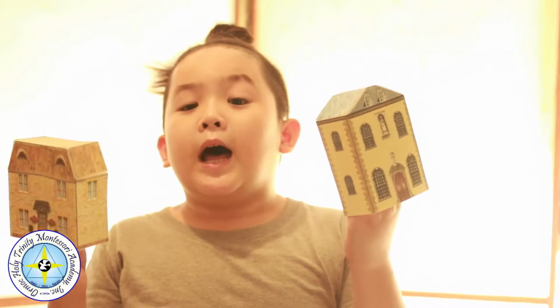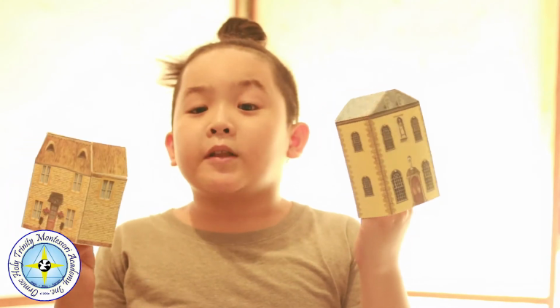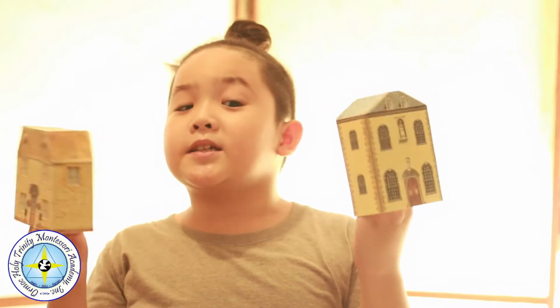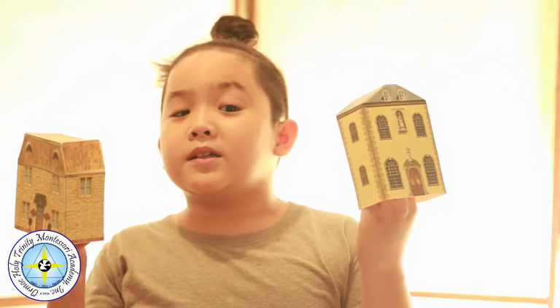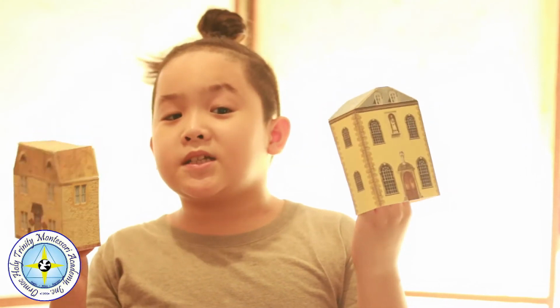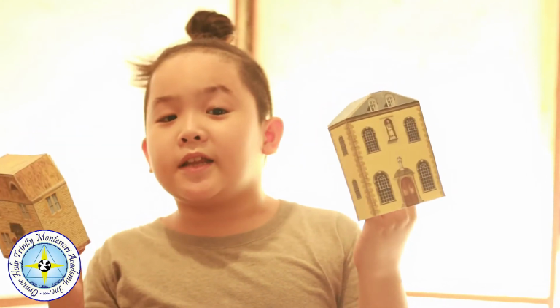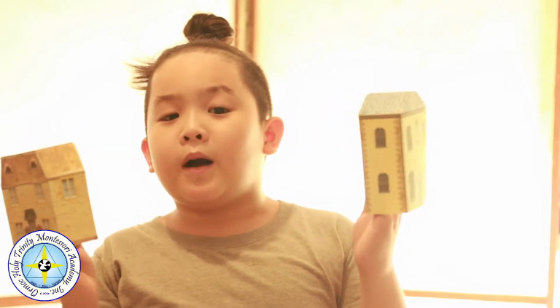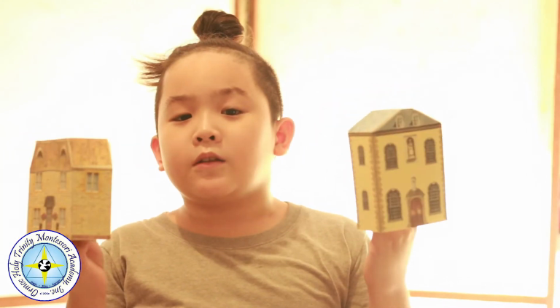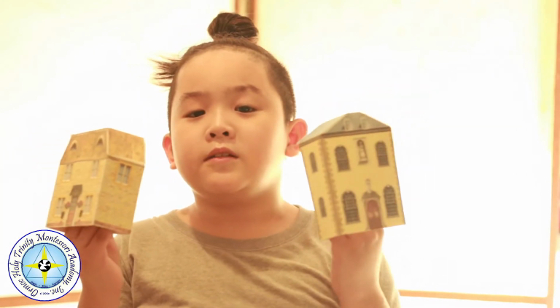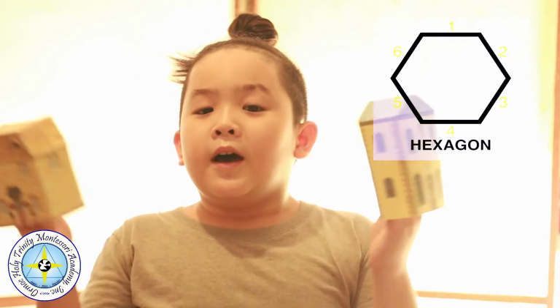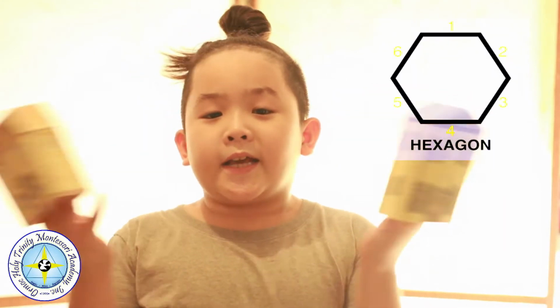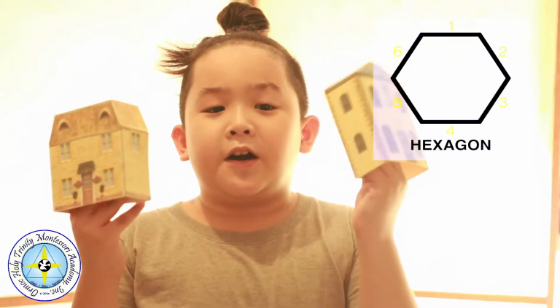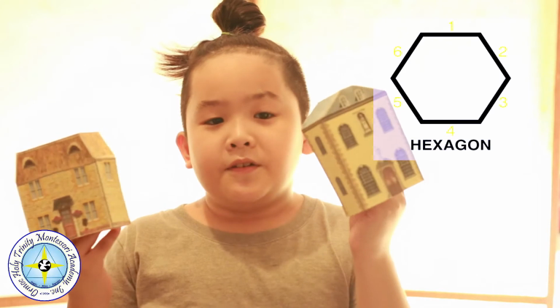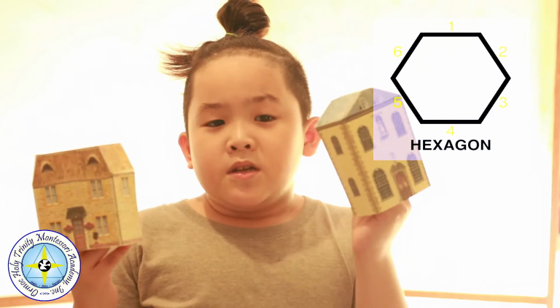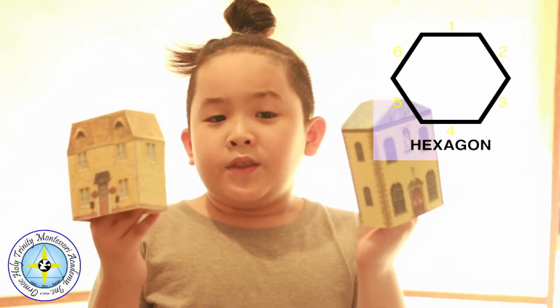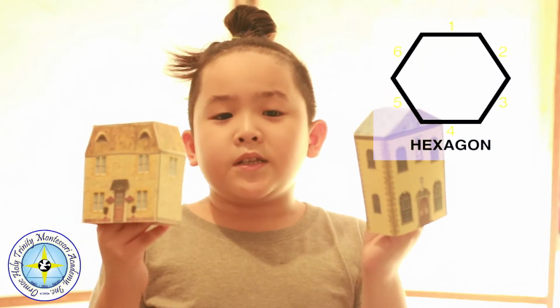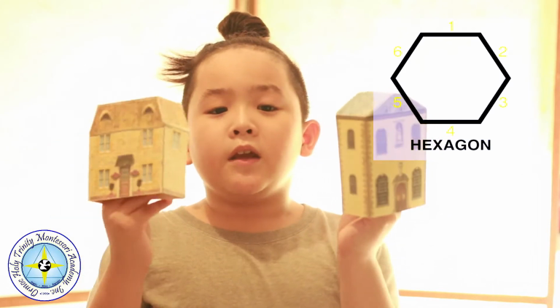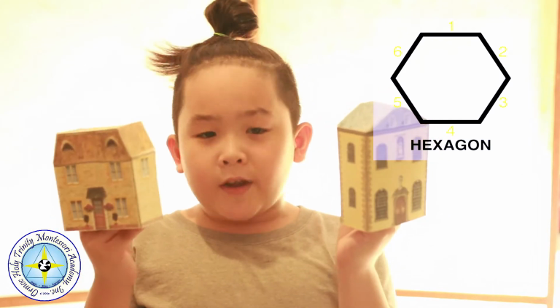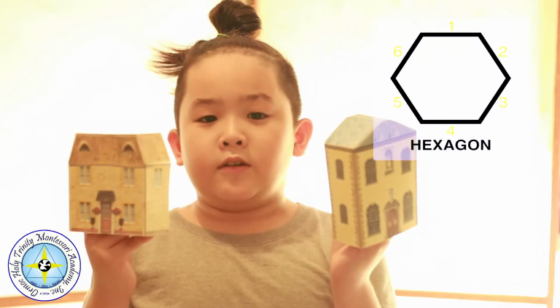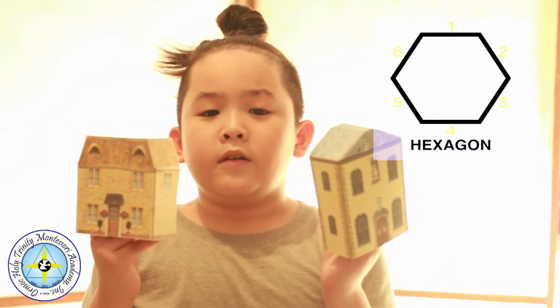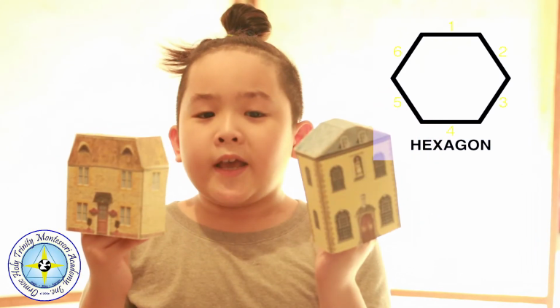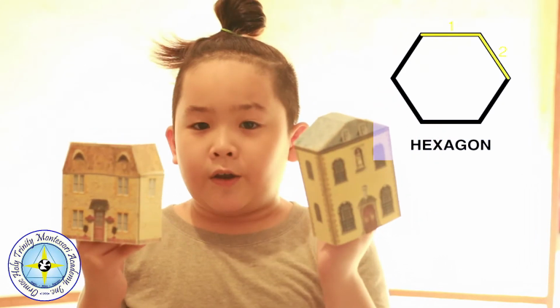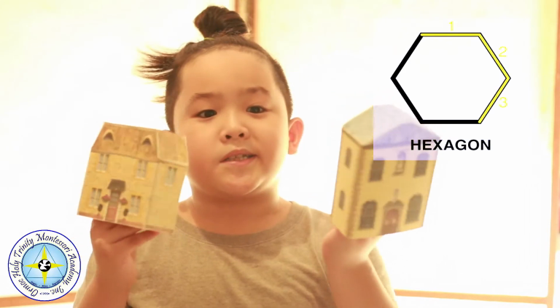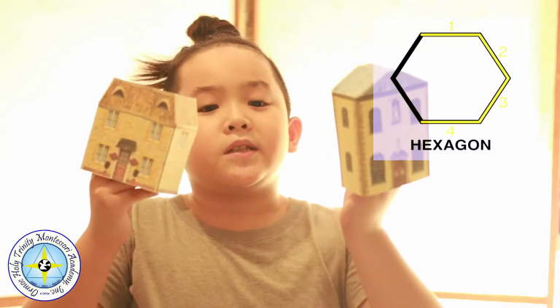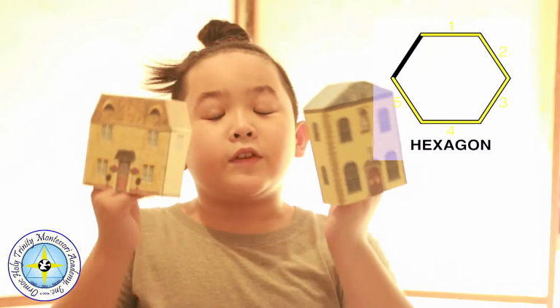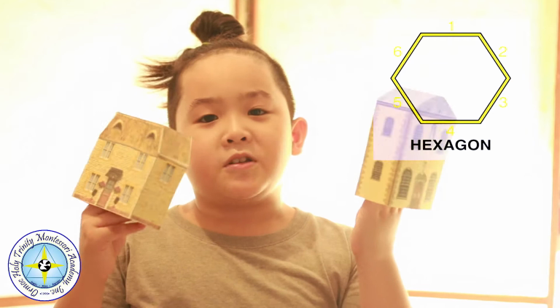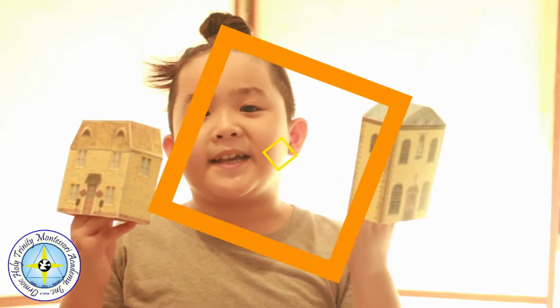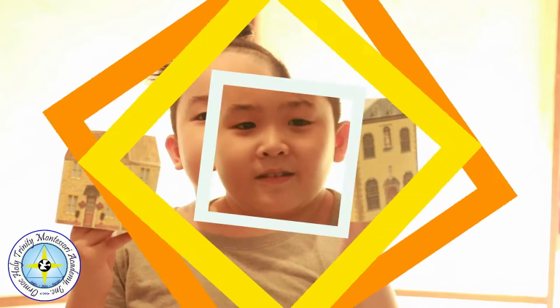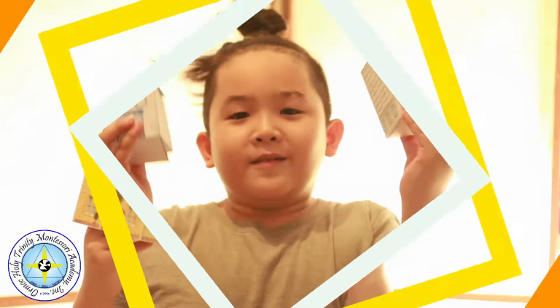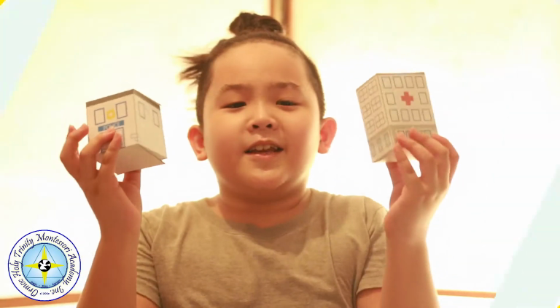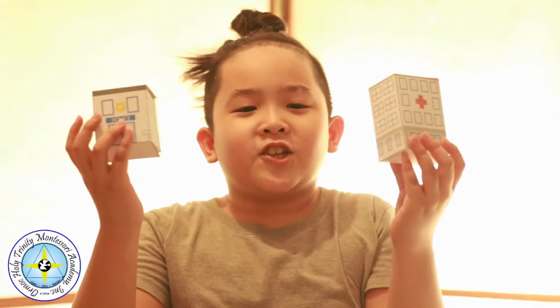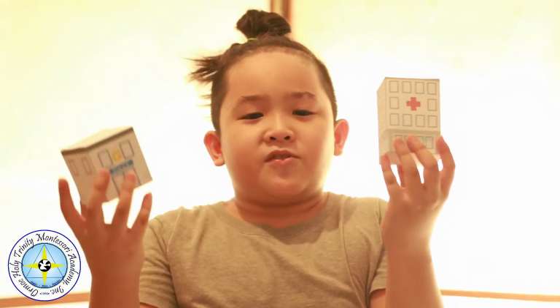These two buildings have six sides. What is a six-sided polygon called? A hexagon. This is an irregular hexagon, because it doesn't have equal sides.